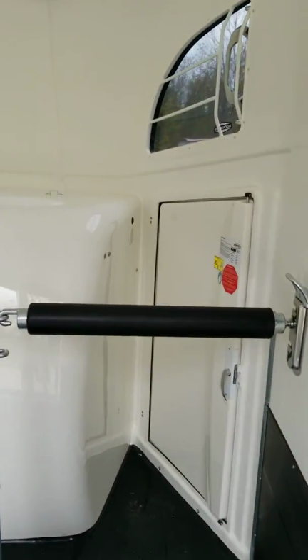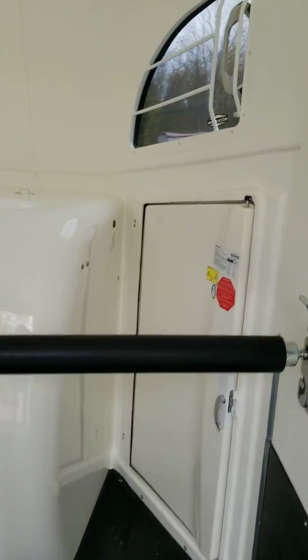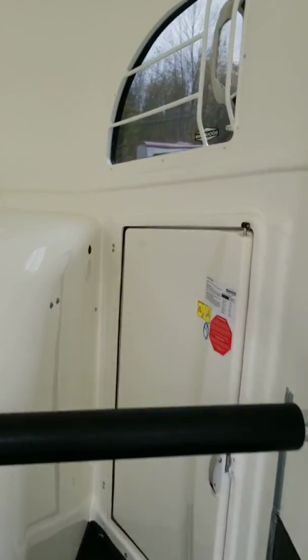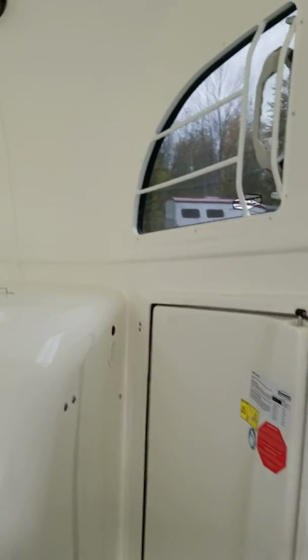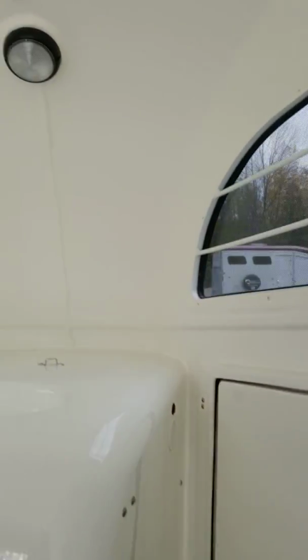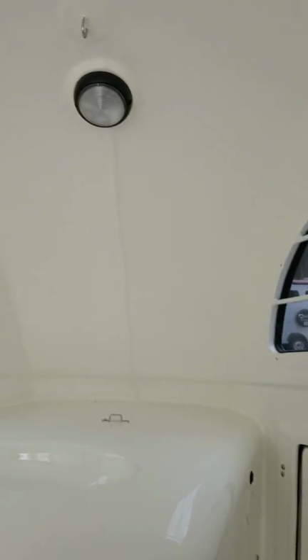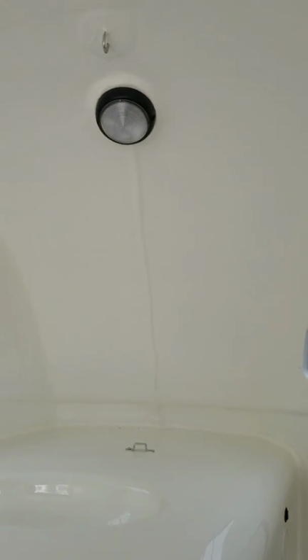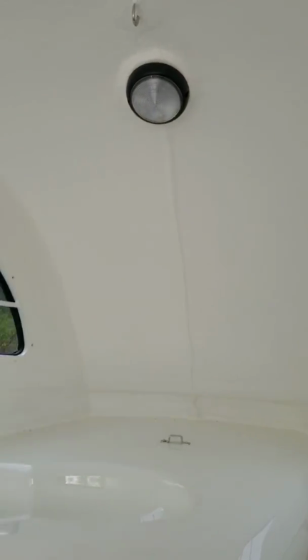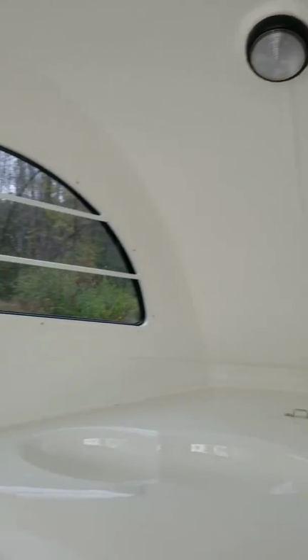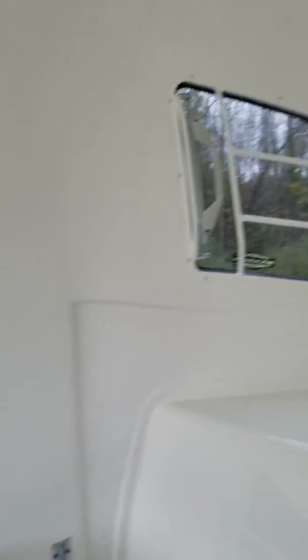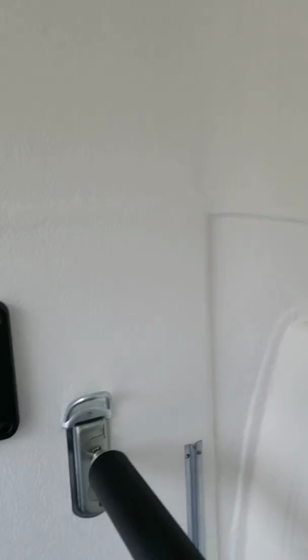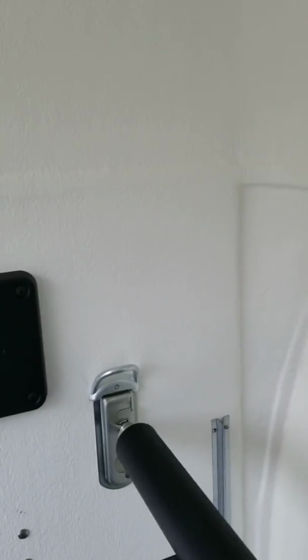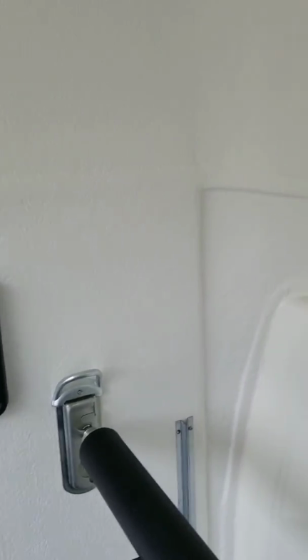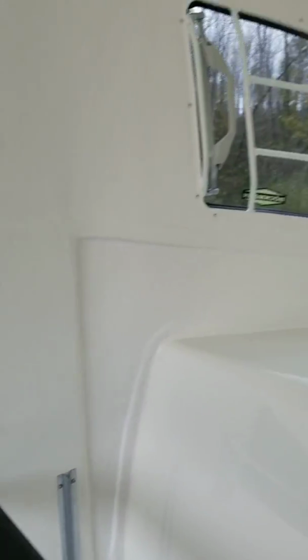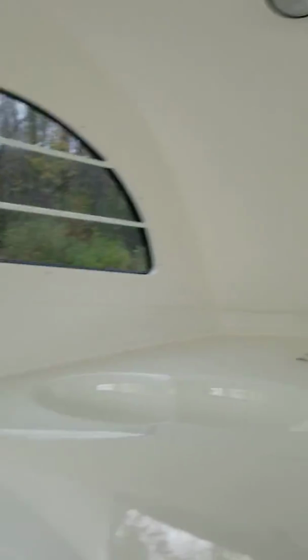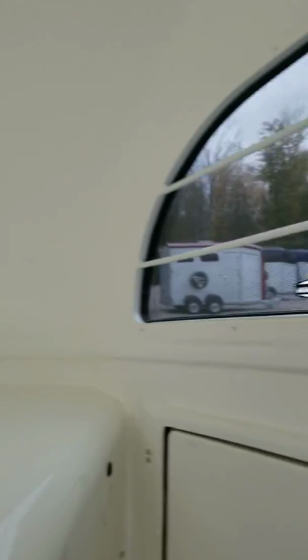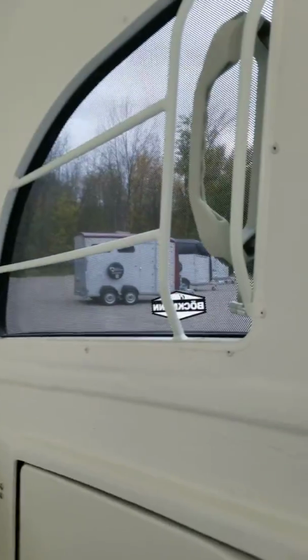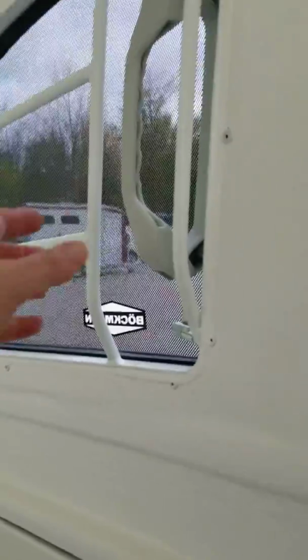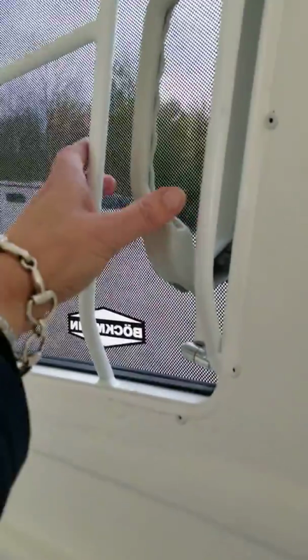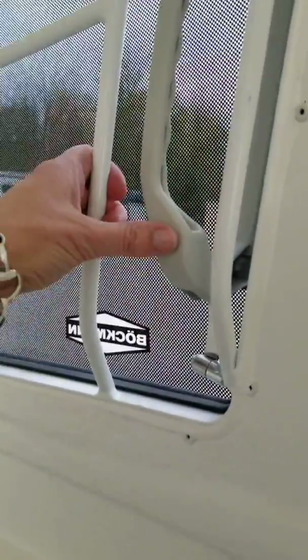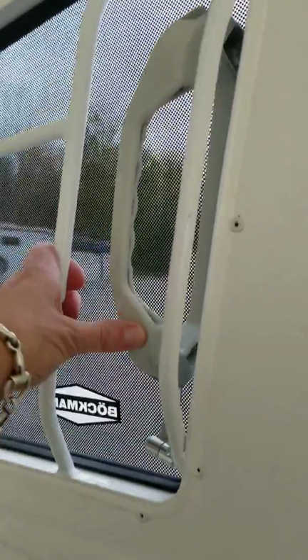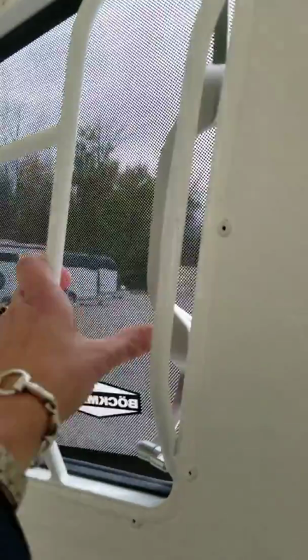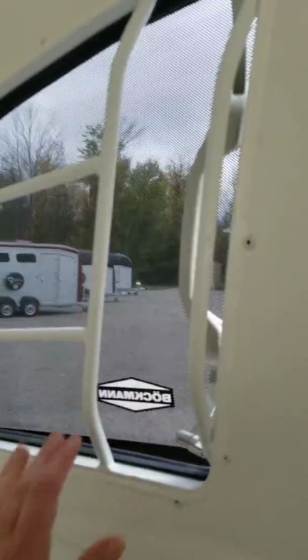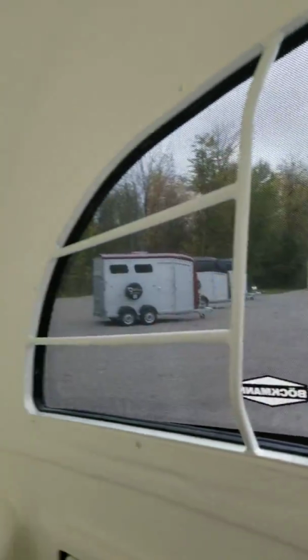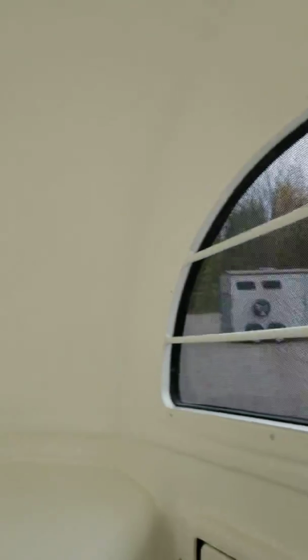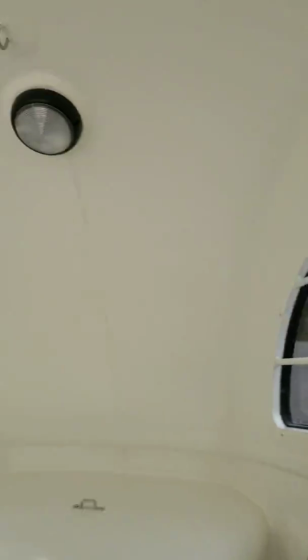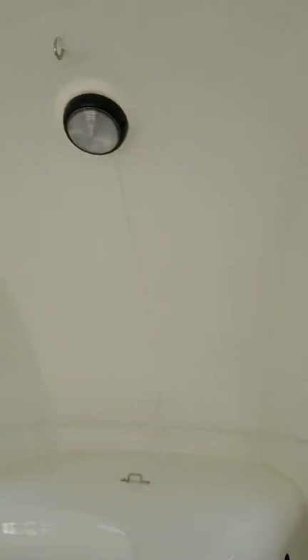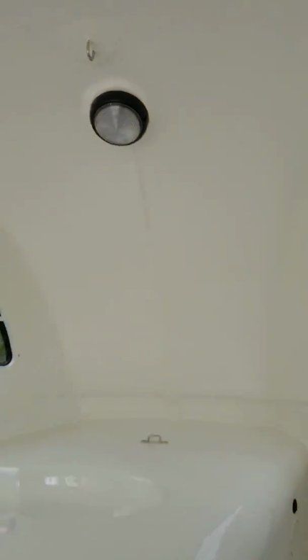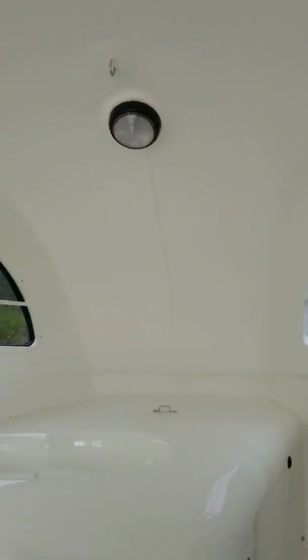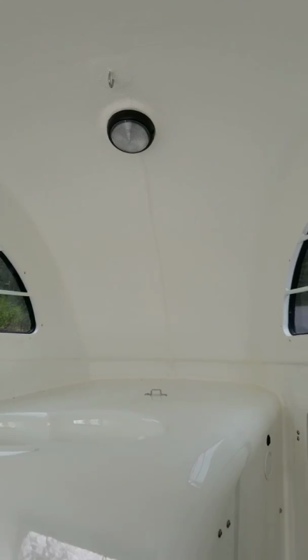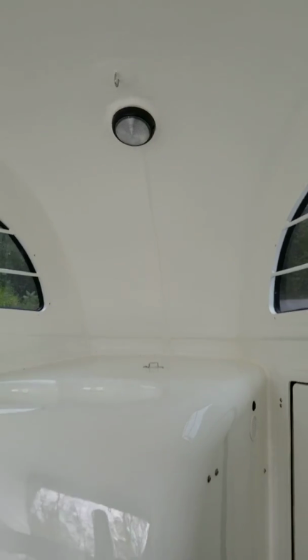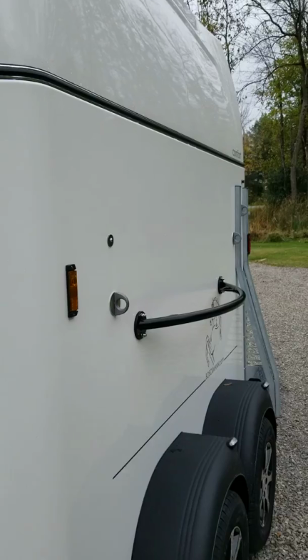Inside you have a haynet ring or bracket, trailer tie rings on the side, two pop-out tinted windows which are easy to open and close, and in the 2020 models, blue and white lighting.